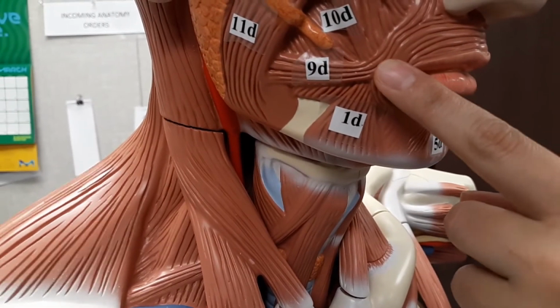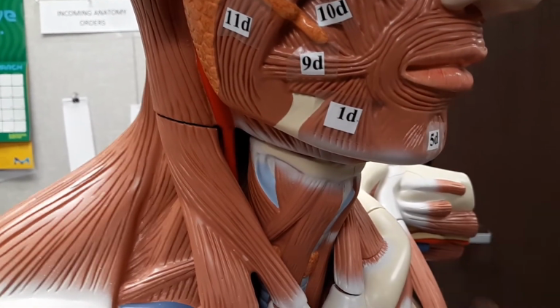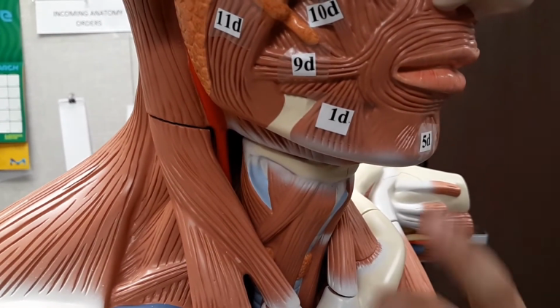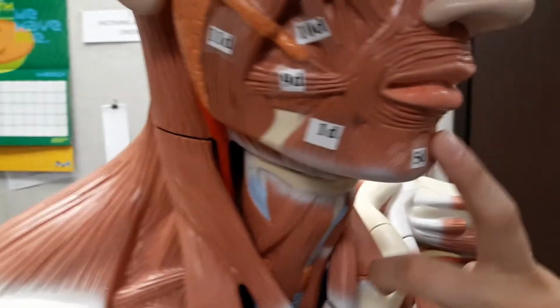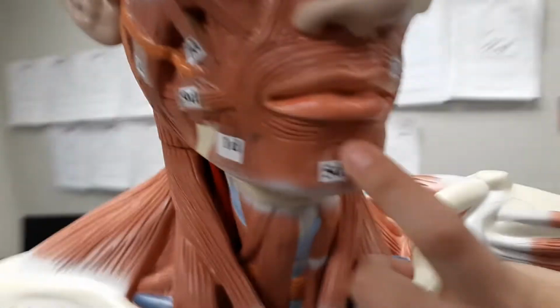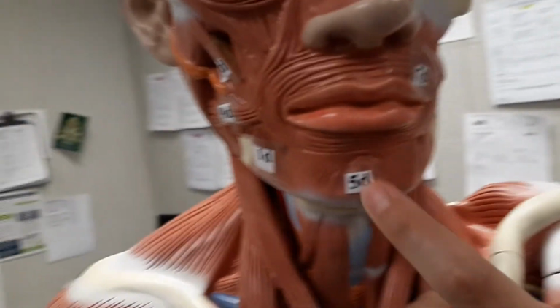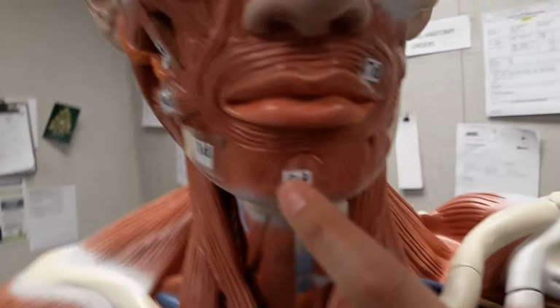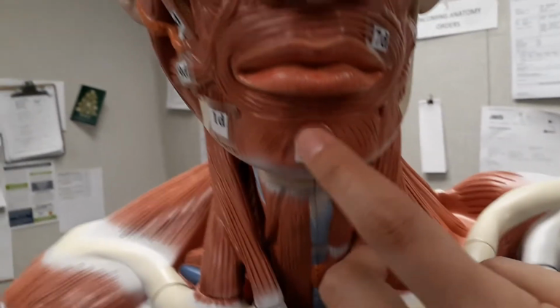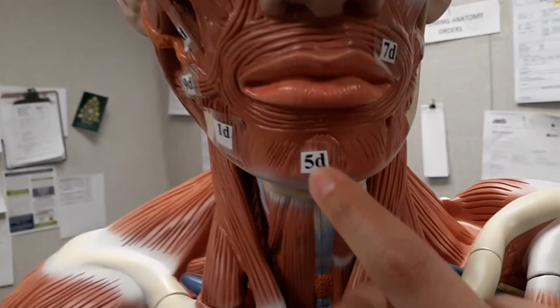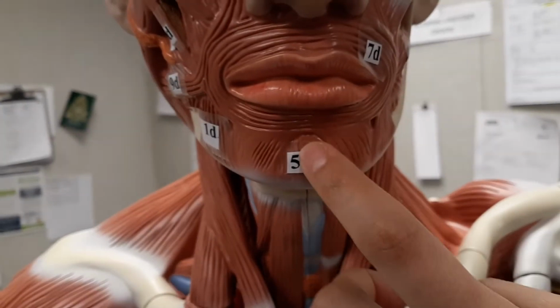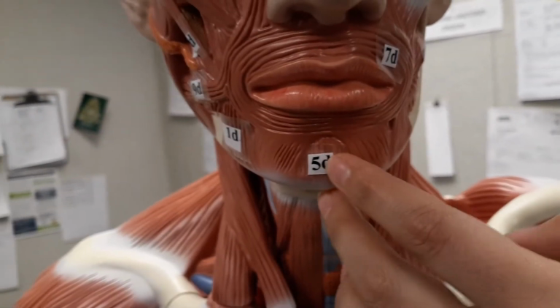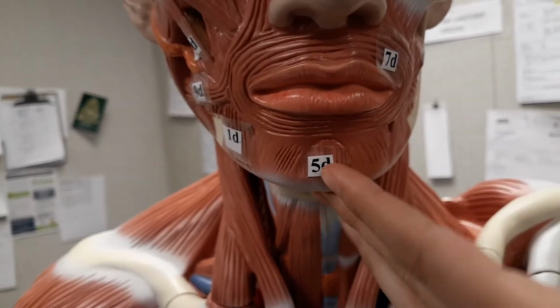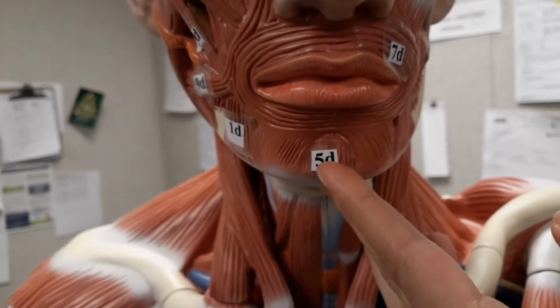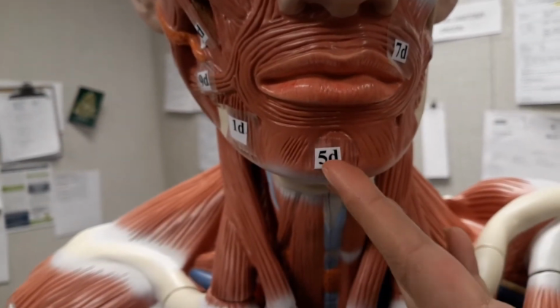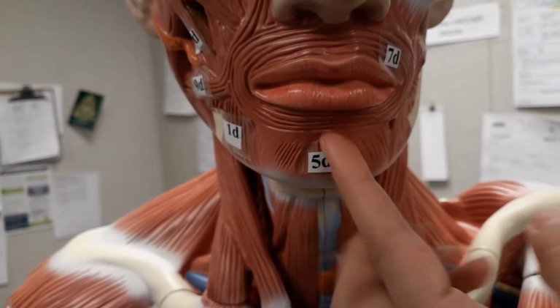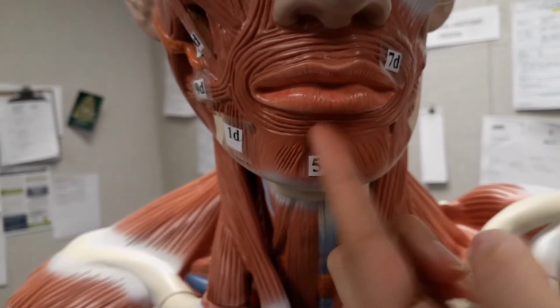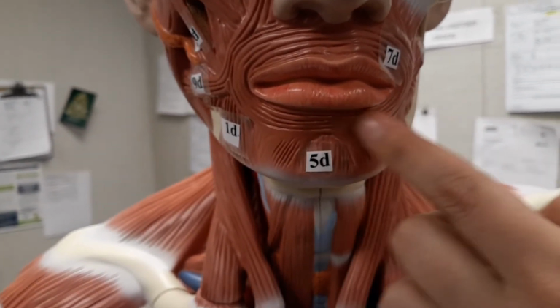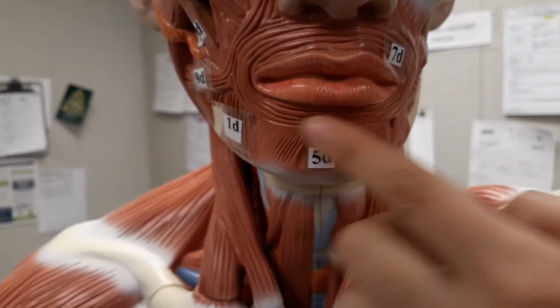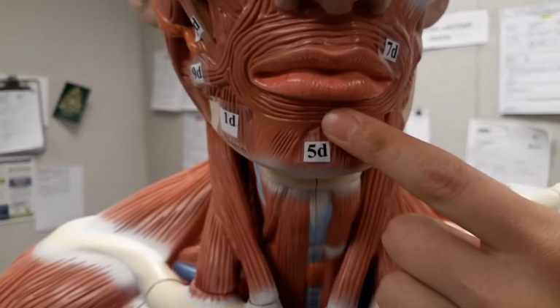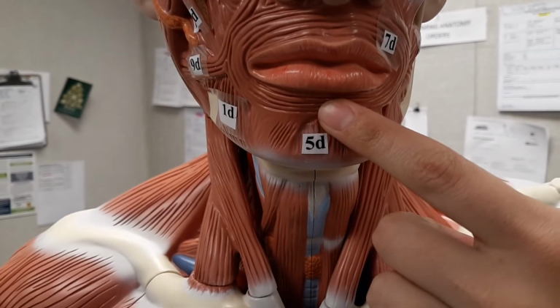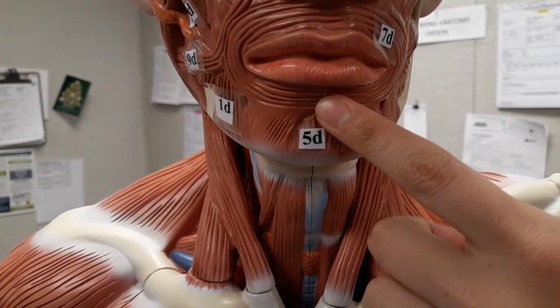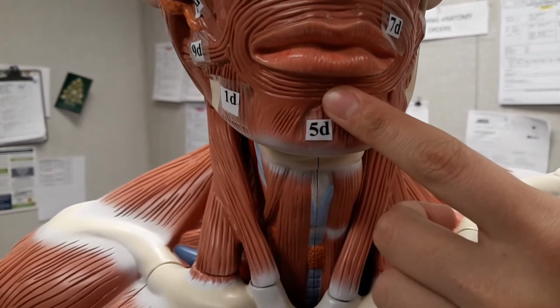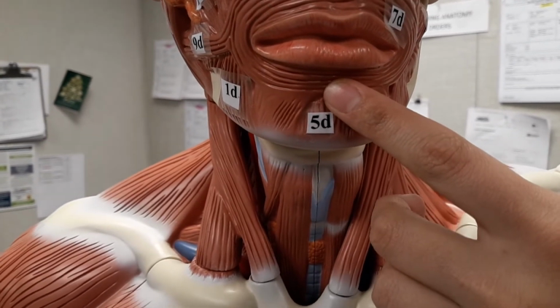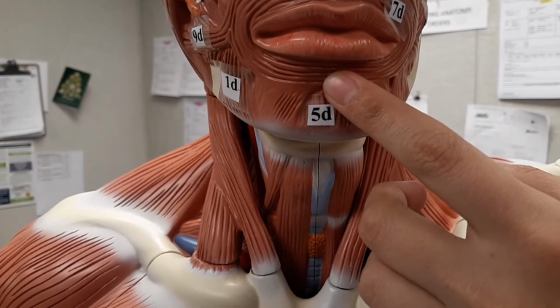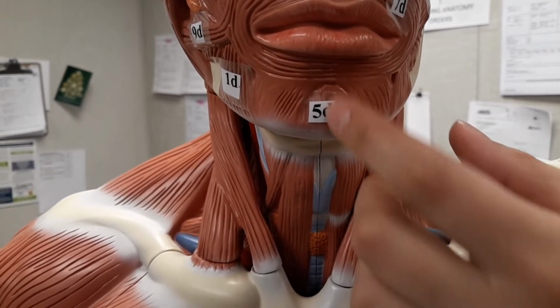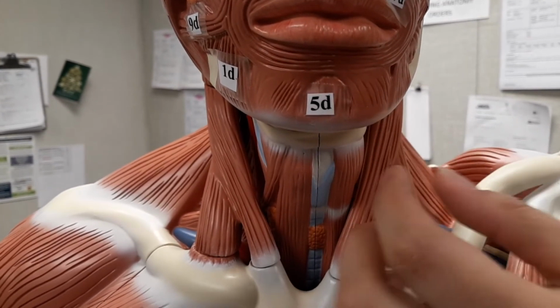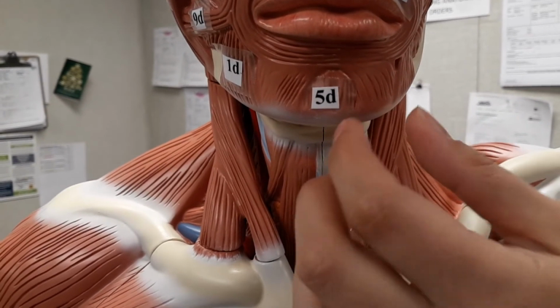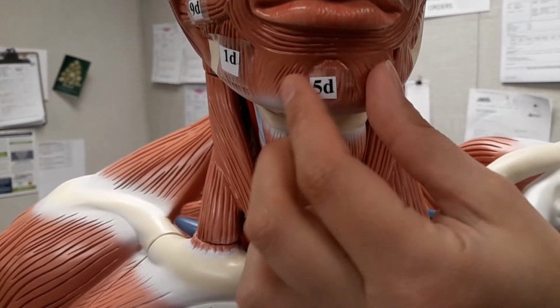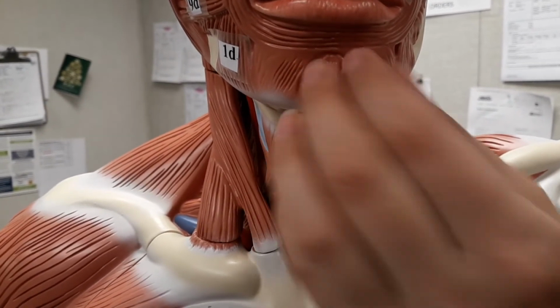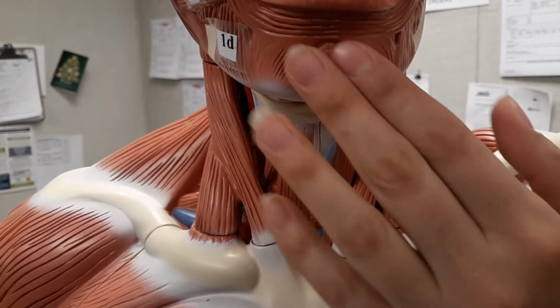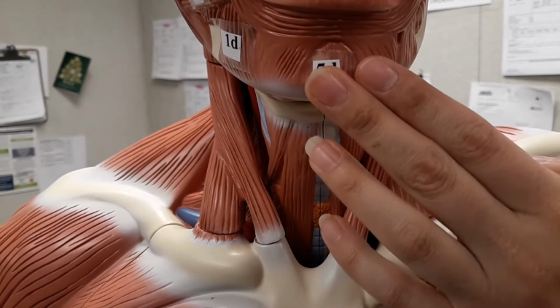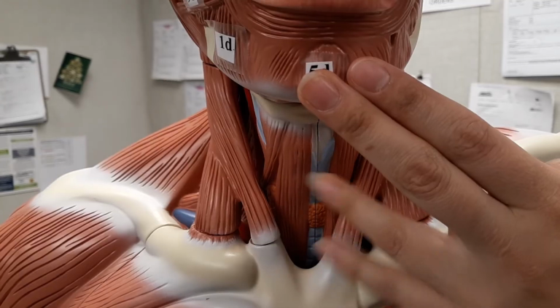Next, we're going to go to the mentalis, which is going to be right here. It elevates and protrudes the lower lip, and it pulls the chin skin into a pout — it's going to actually move the skin covering right through here.